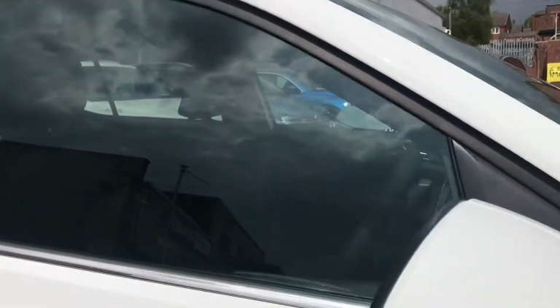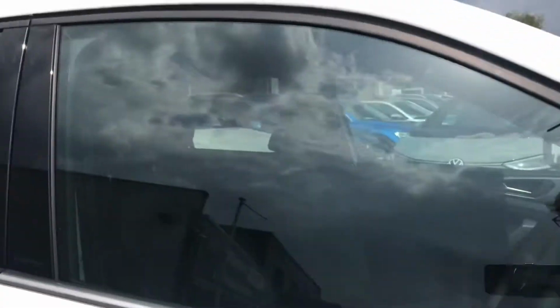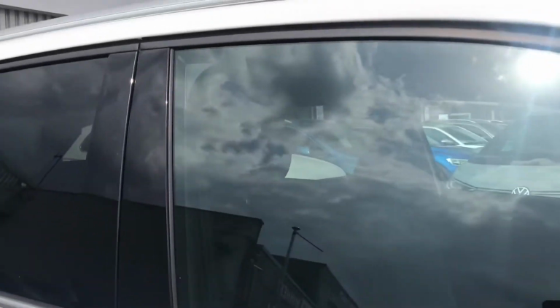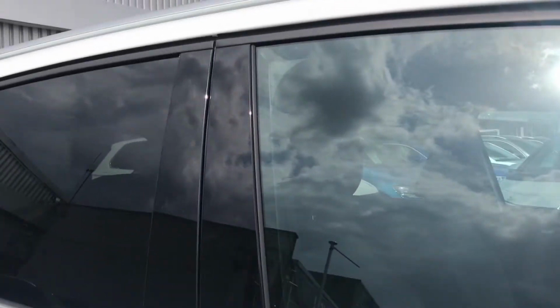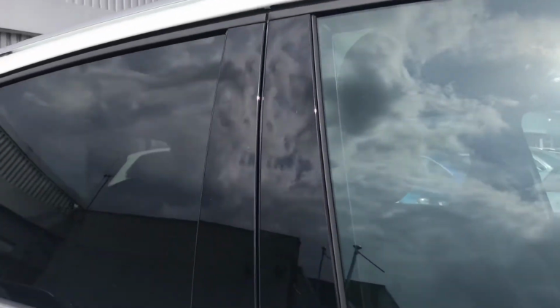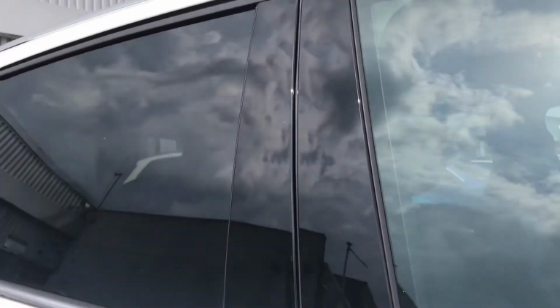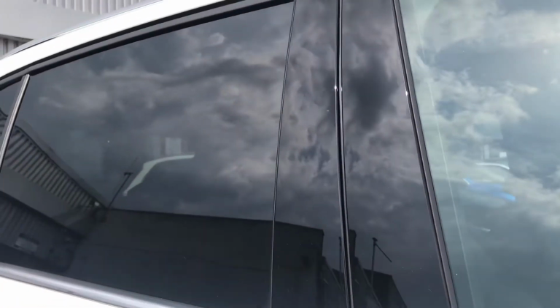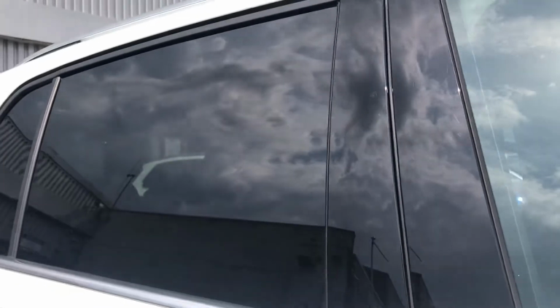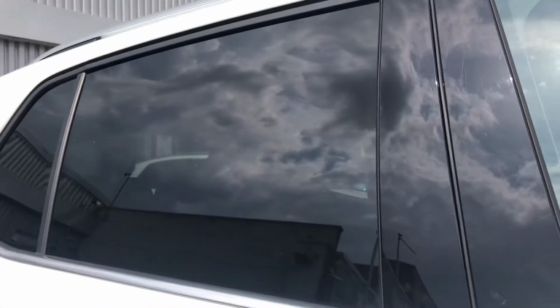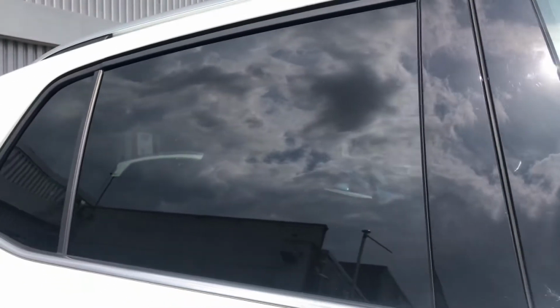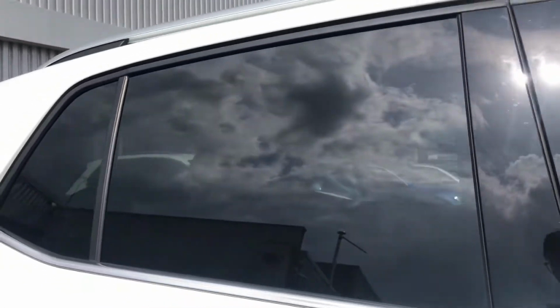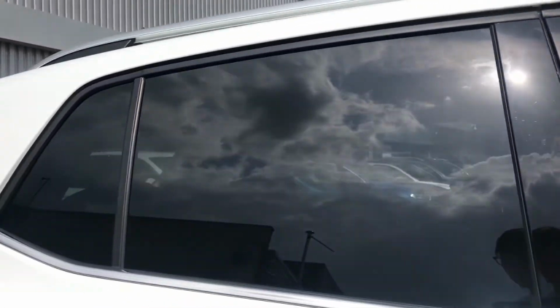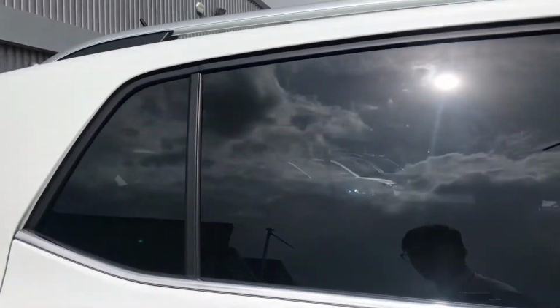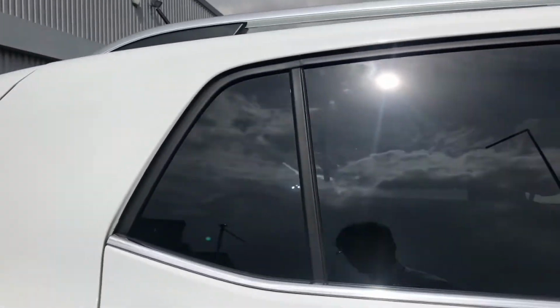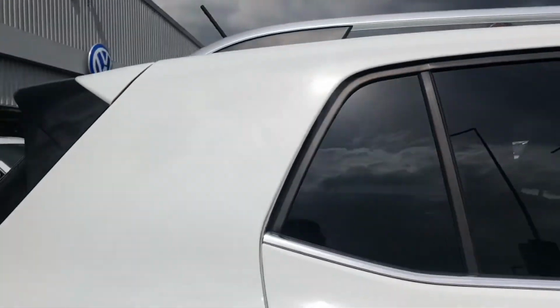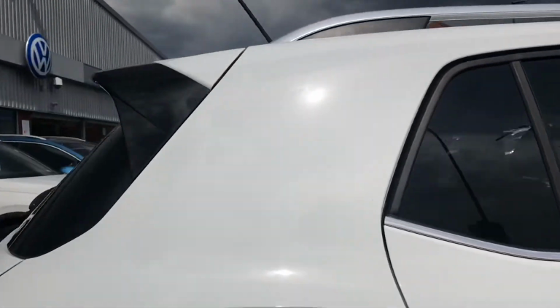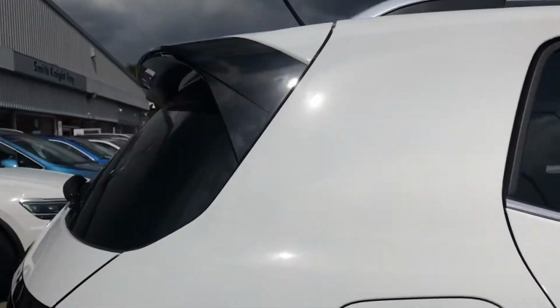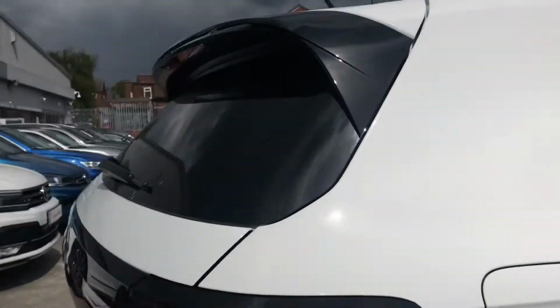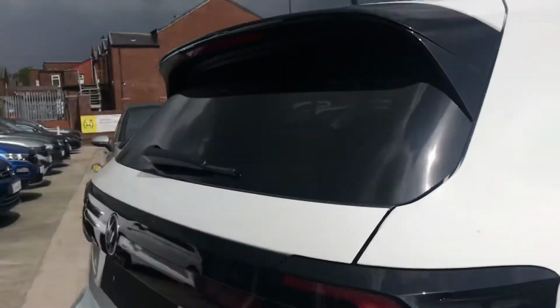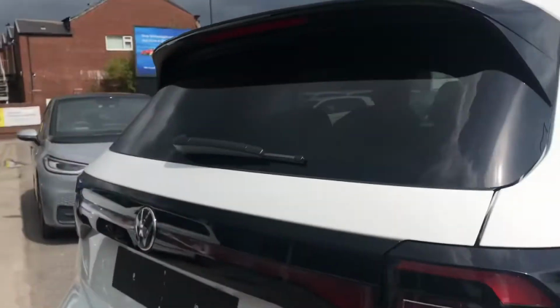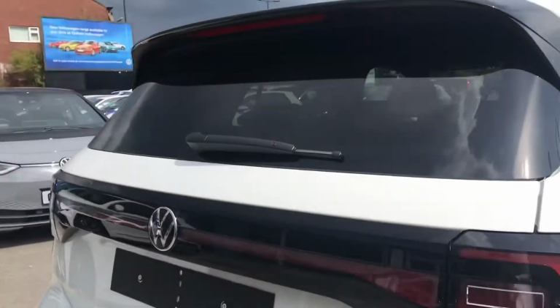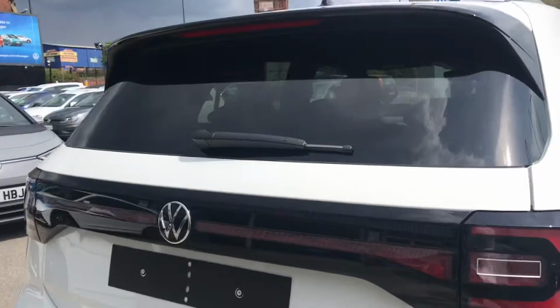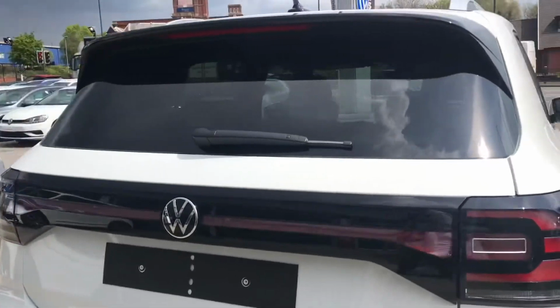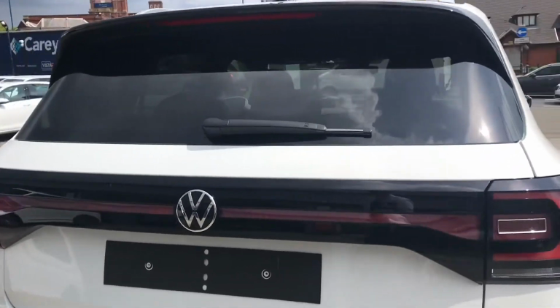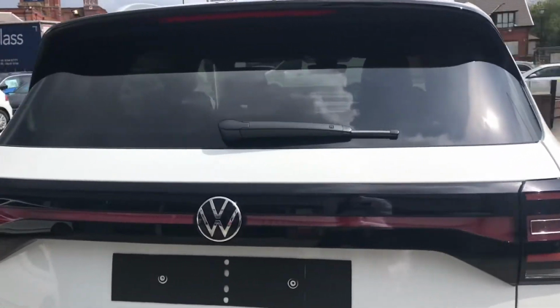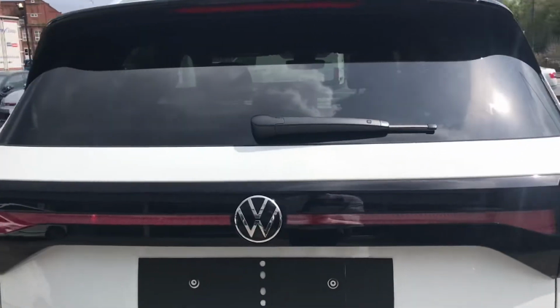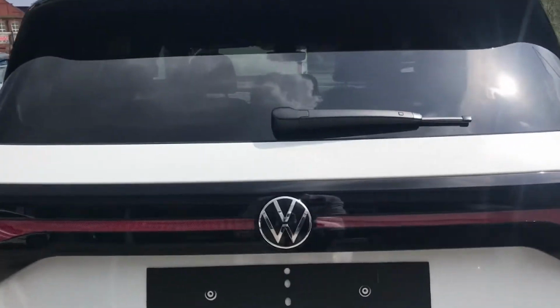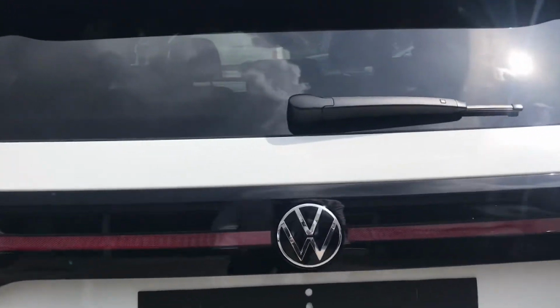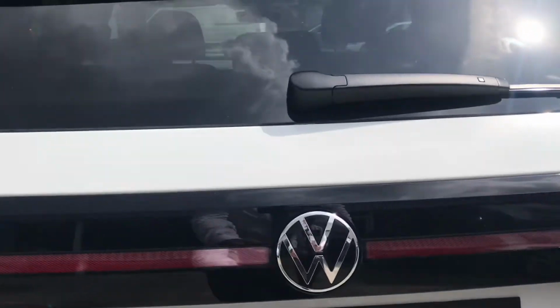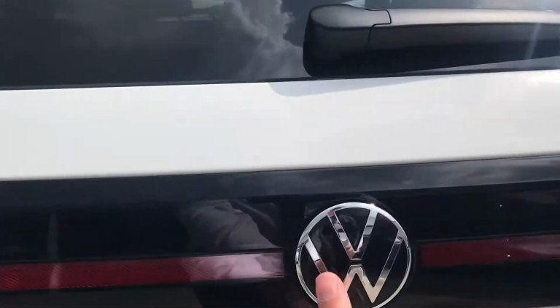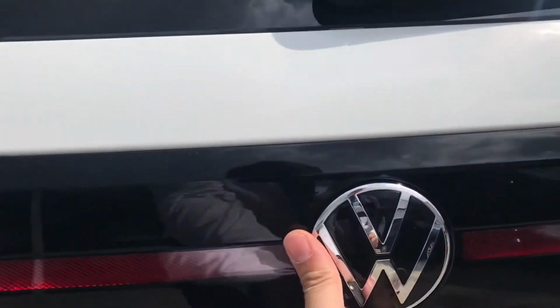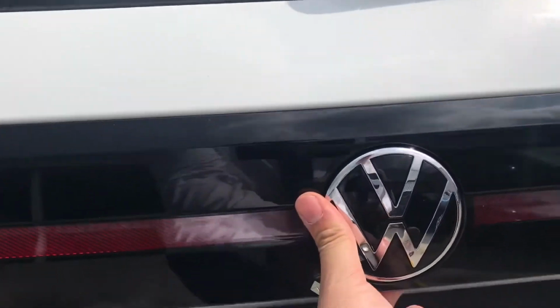Coming round to the back, you can see we have the sleek rear privacy glass, offering a luxurious look to the car while maintaining privacy for your rear passengers. The black detailing contrasts really well with that white exterior finish.